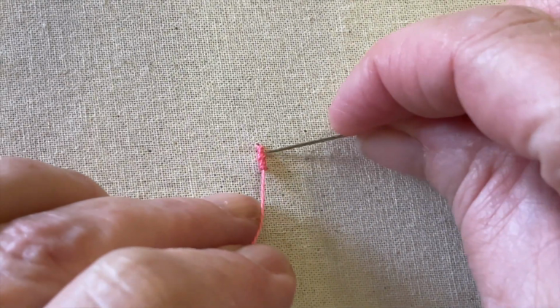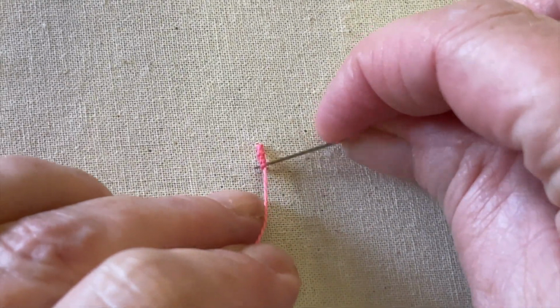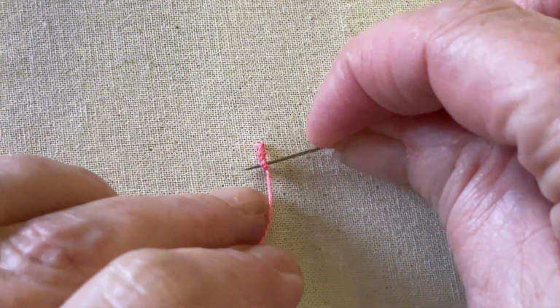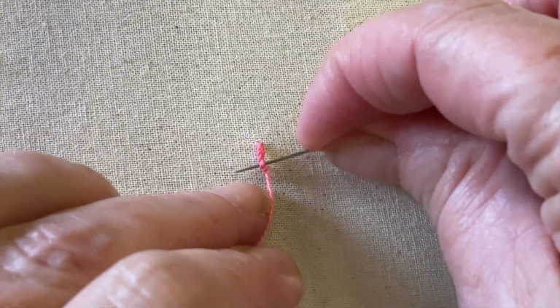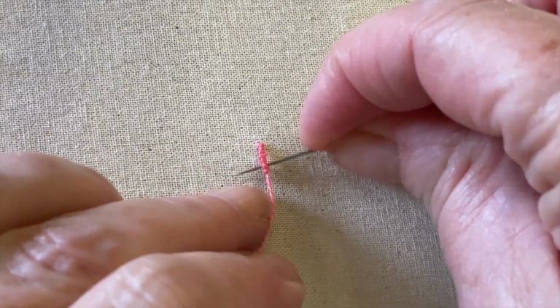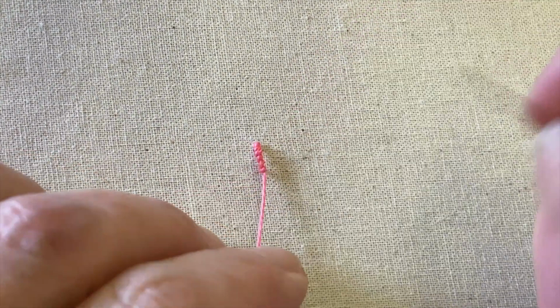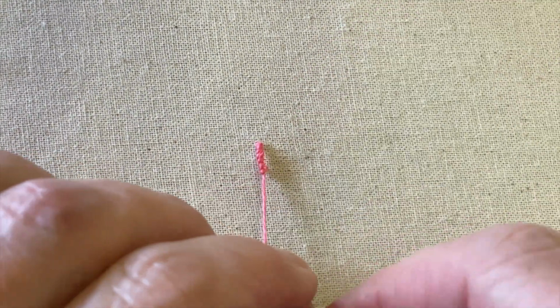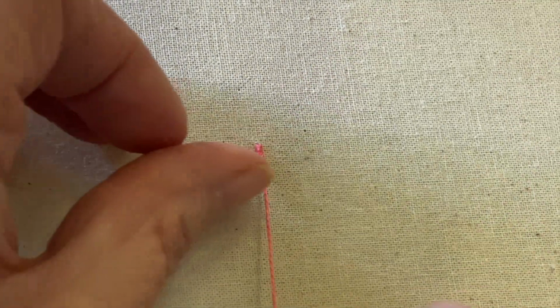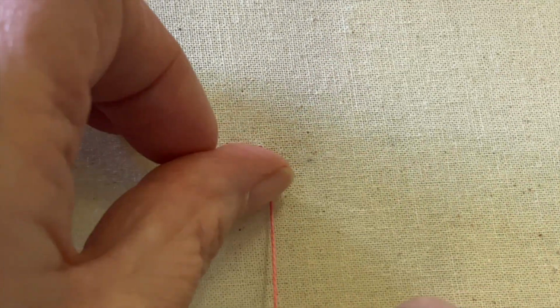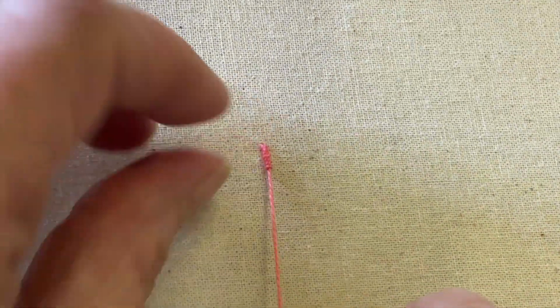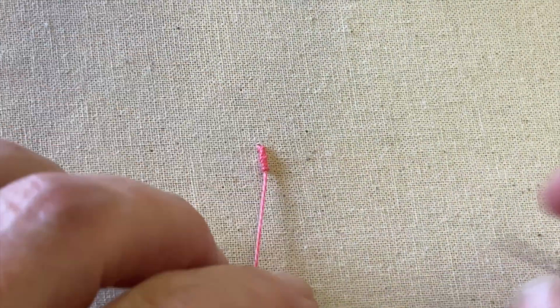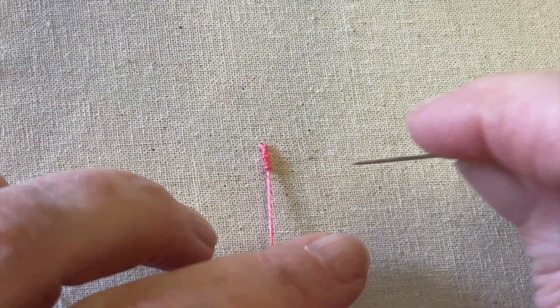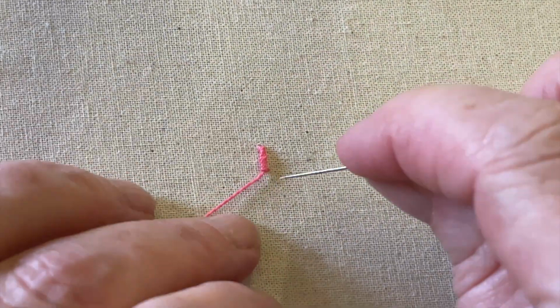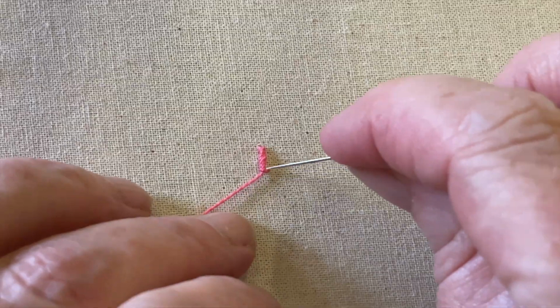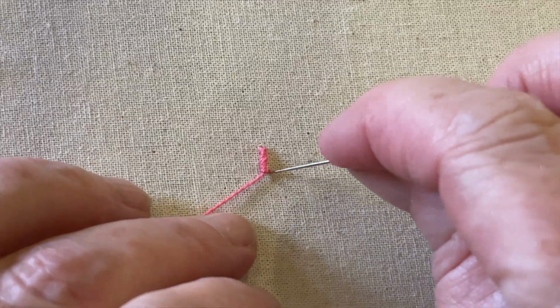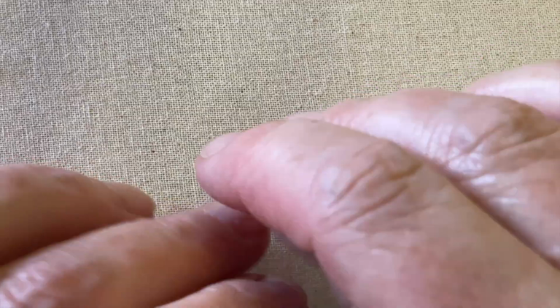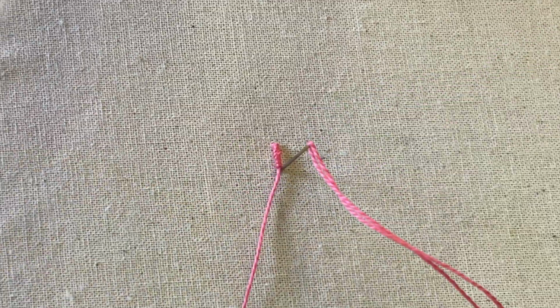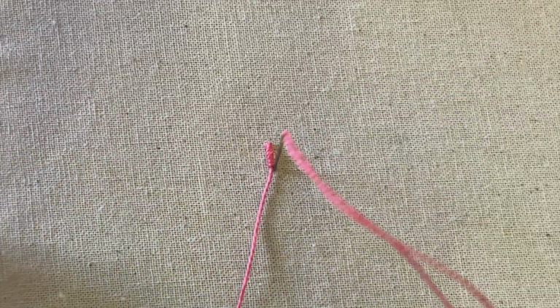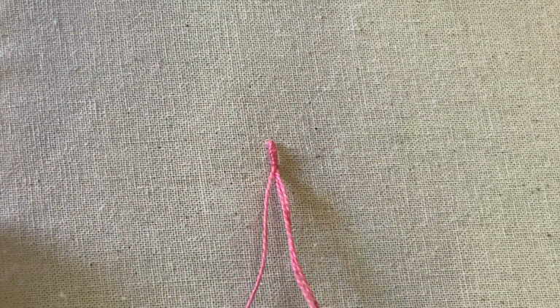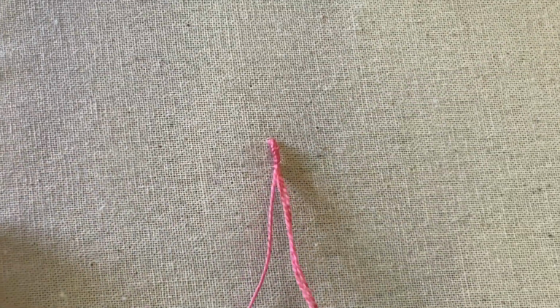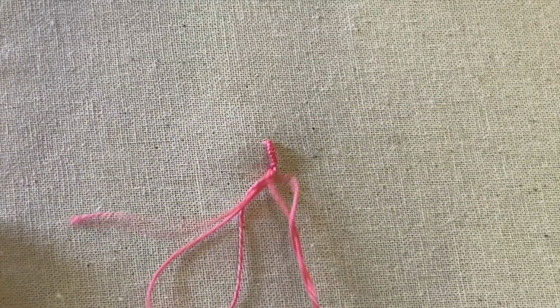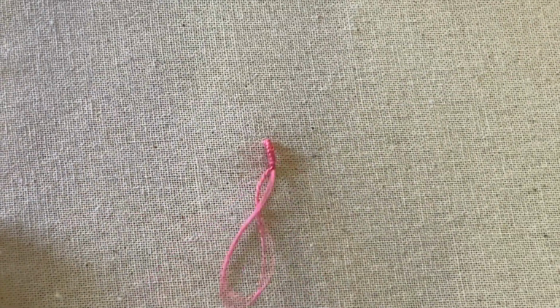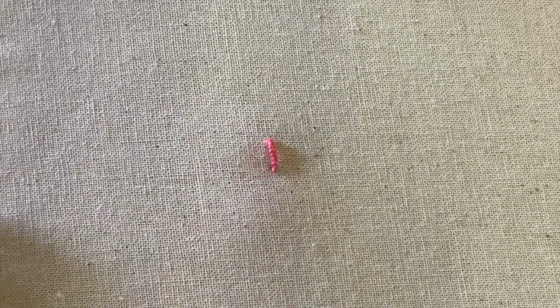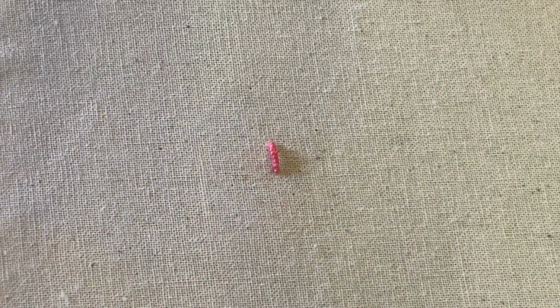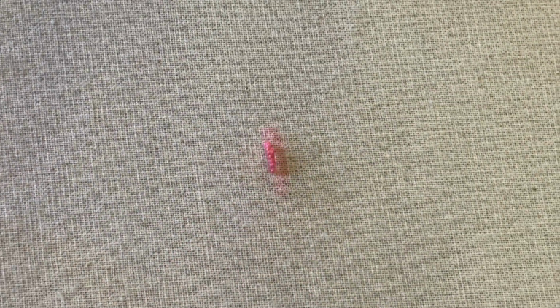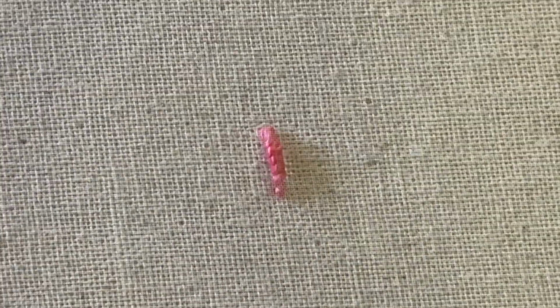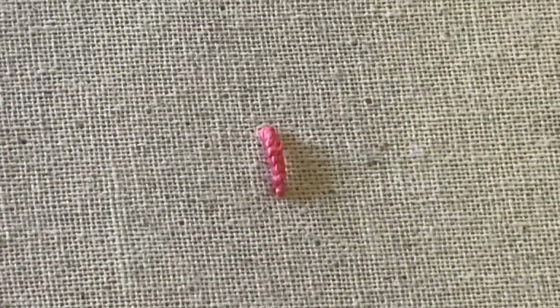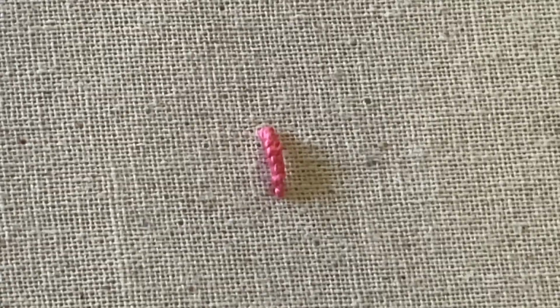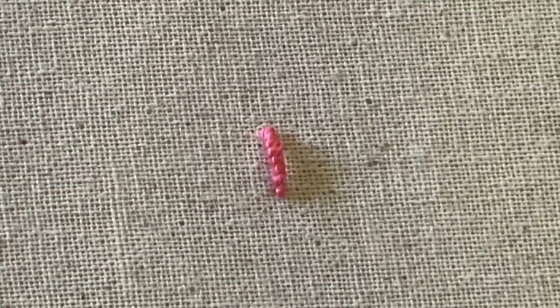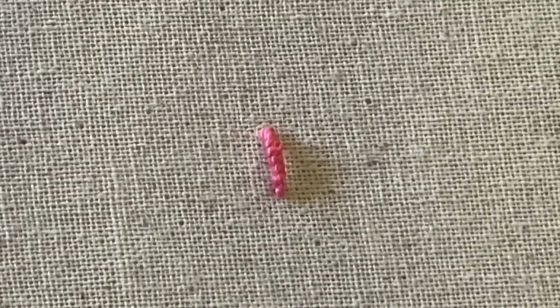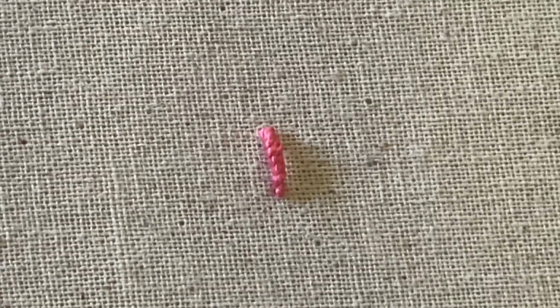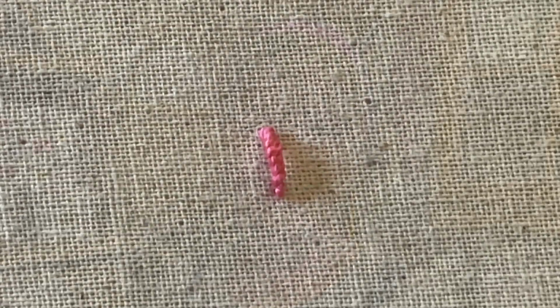If you feel the coils need arranging, tickle the tummy and place your needle back down to anchor. If you enjoyed this video, please do subscribe.